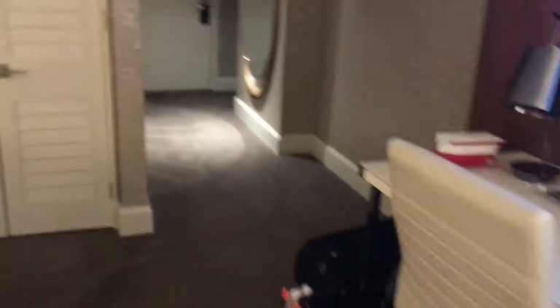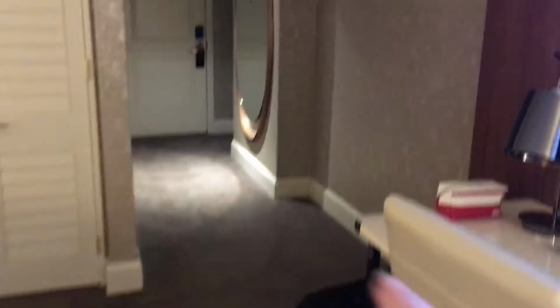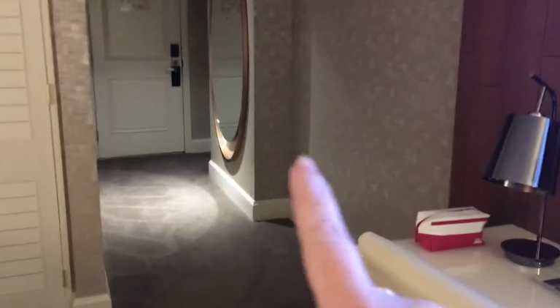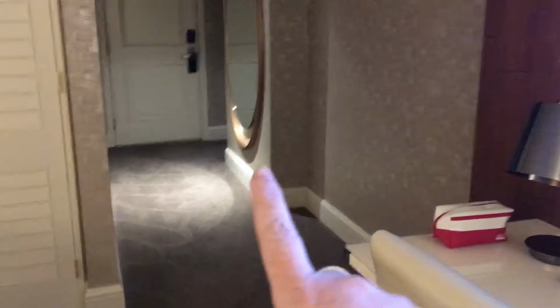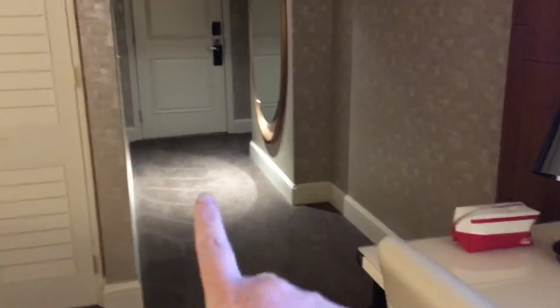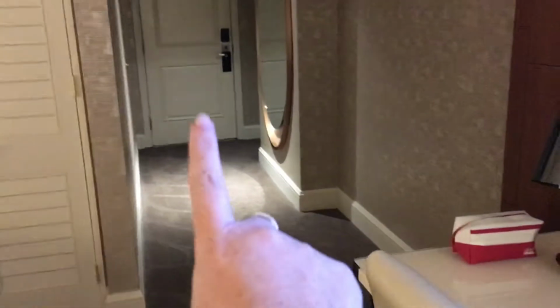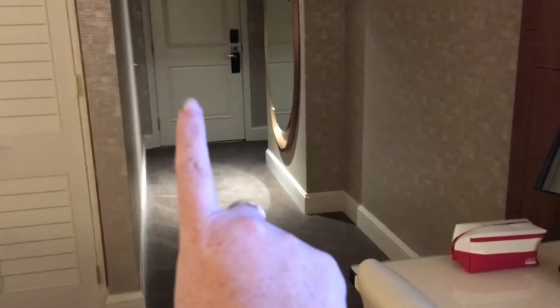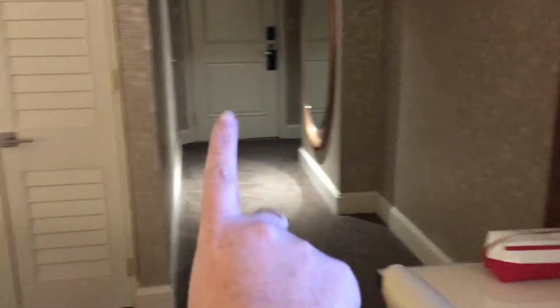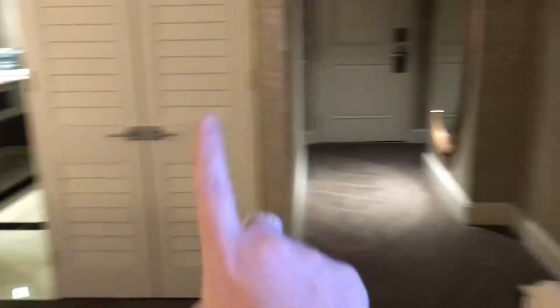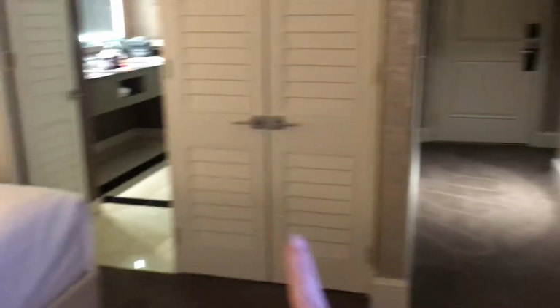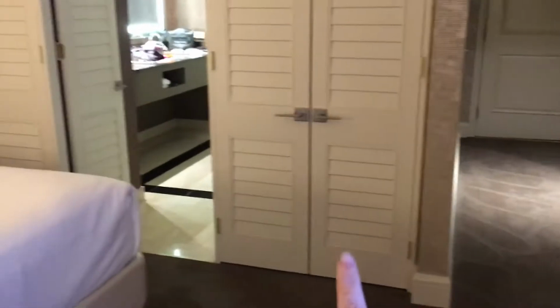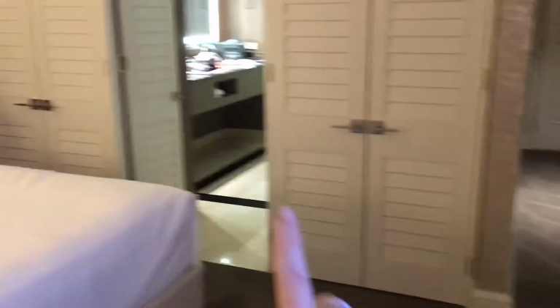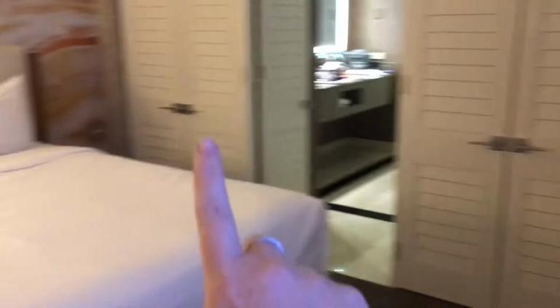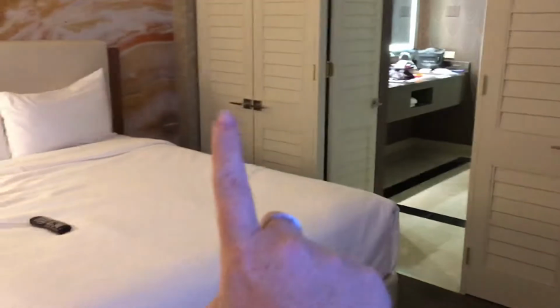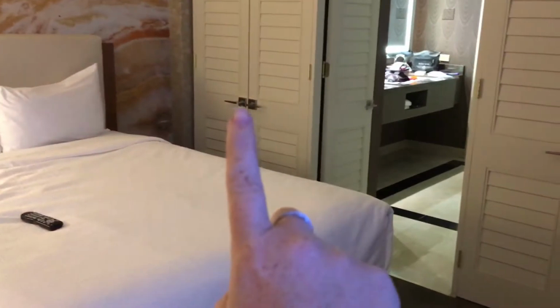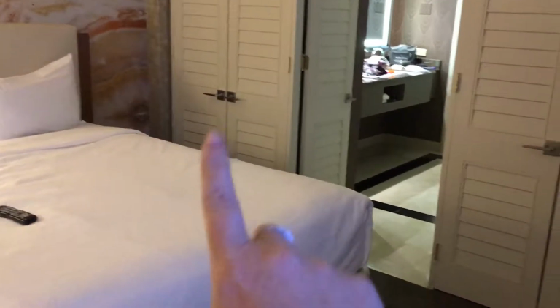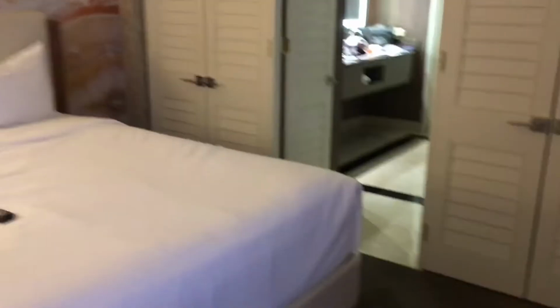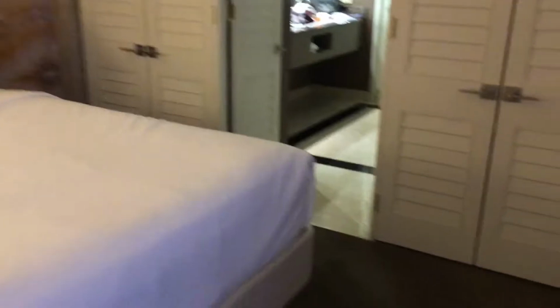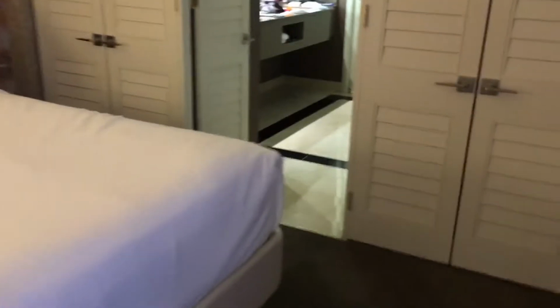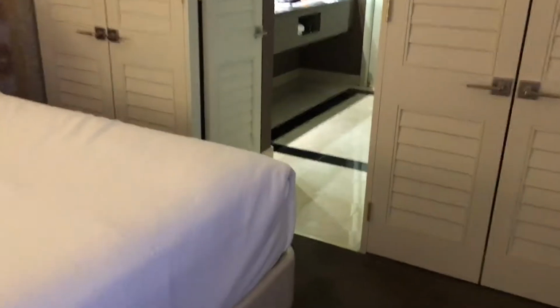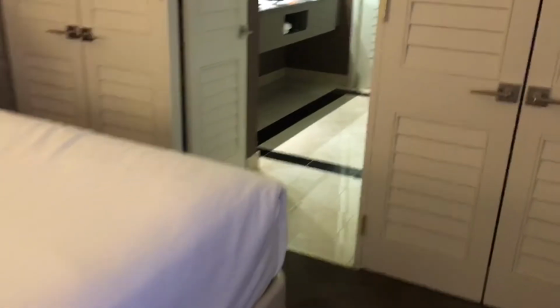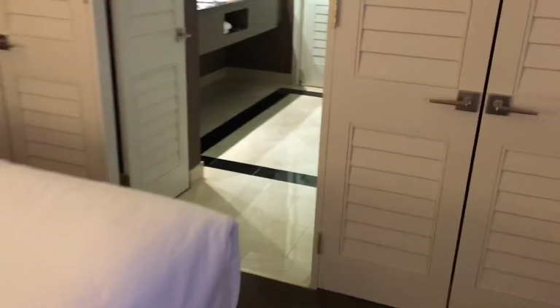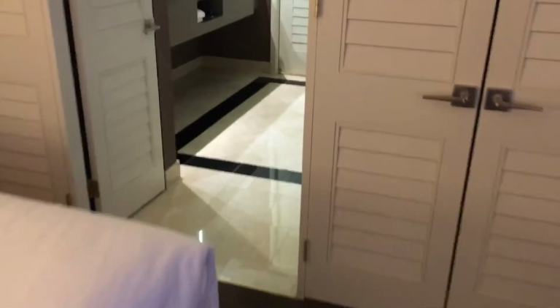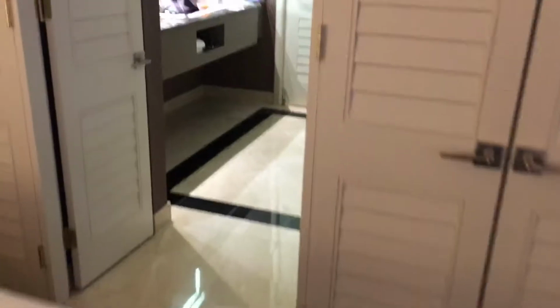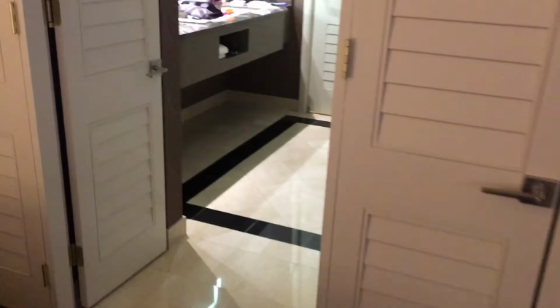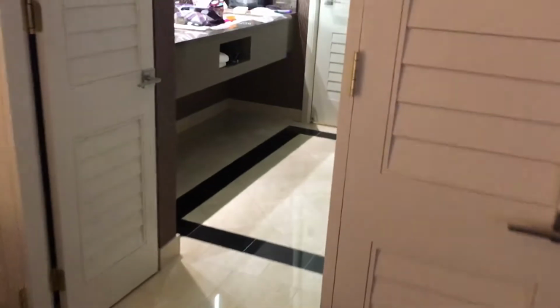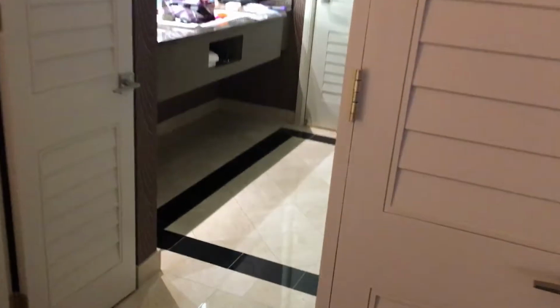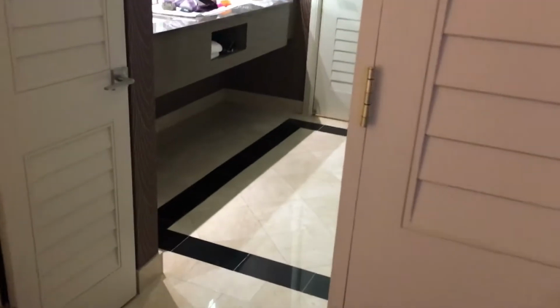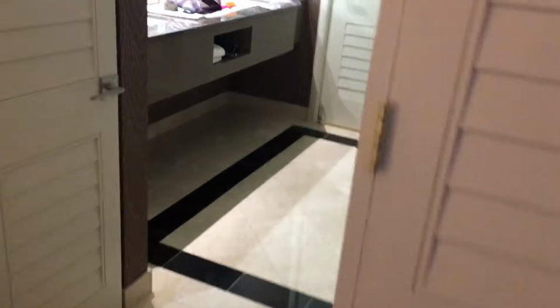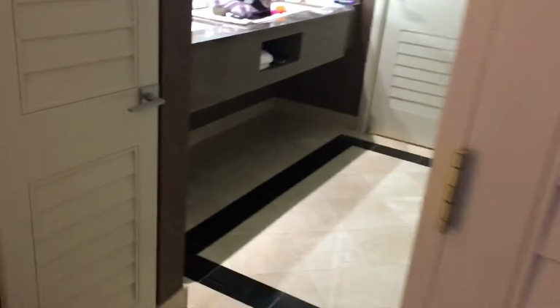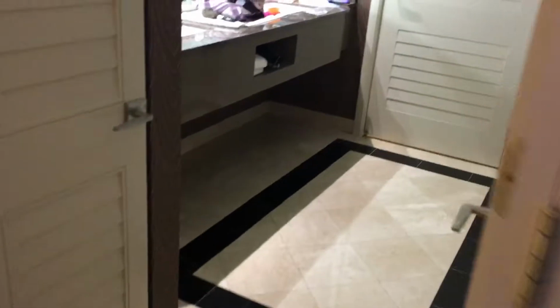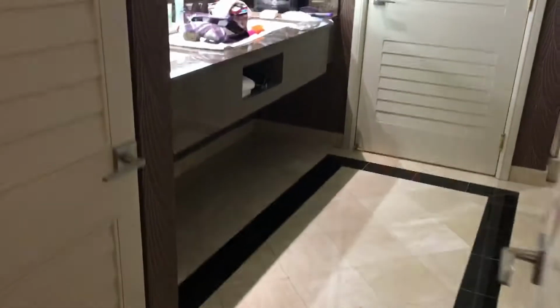That is the door to come into our room. Here's a closet — there's a closet. And we're going to go in here into the bathroom.